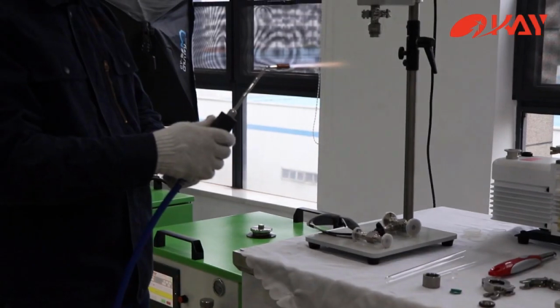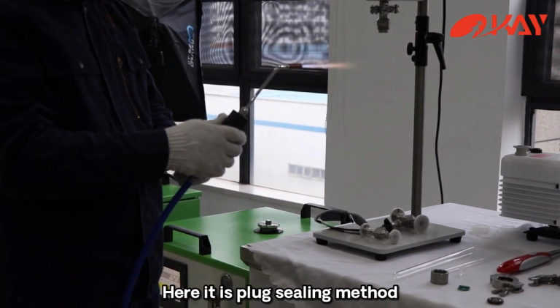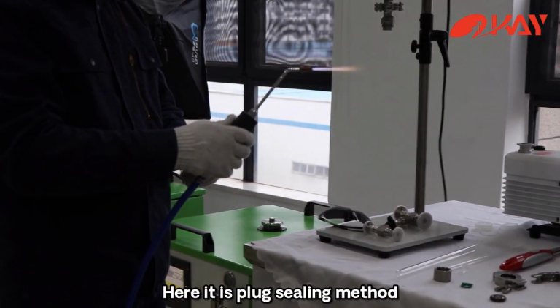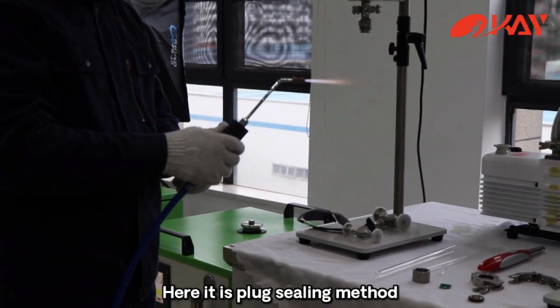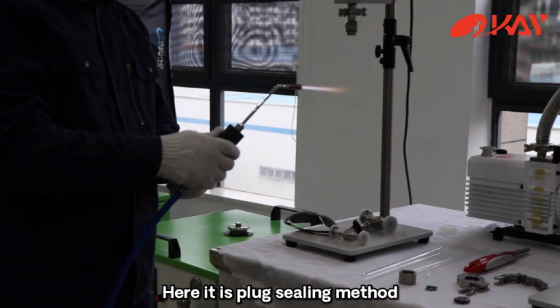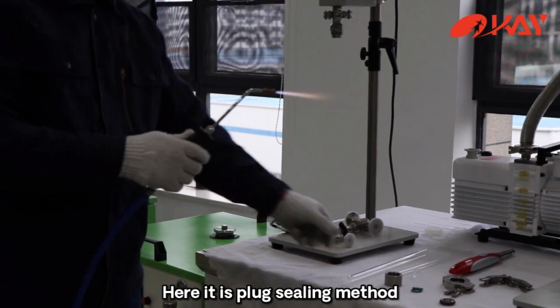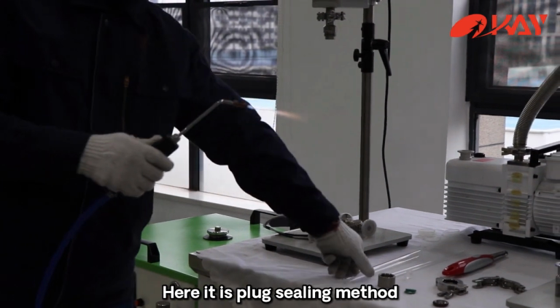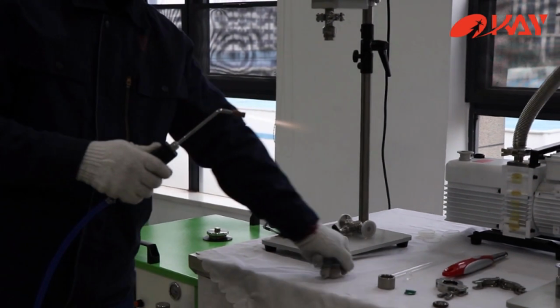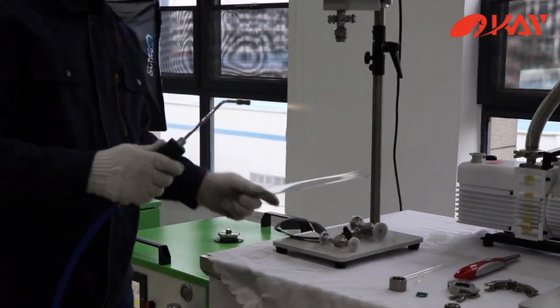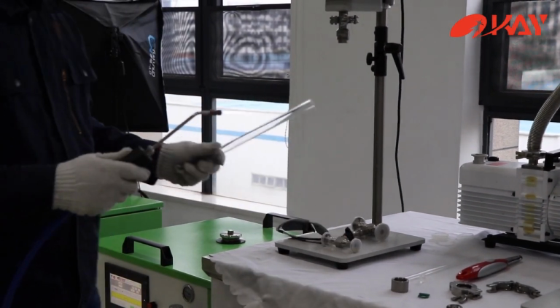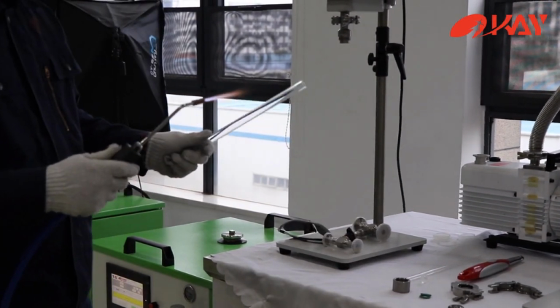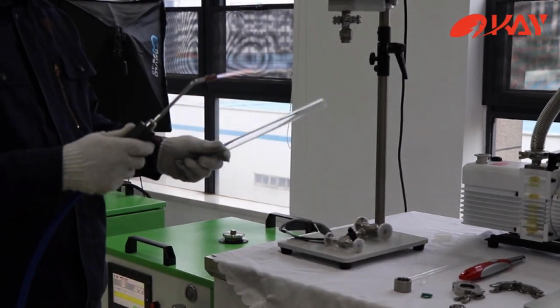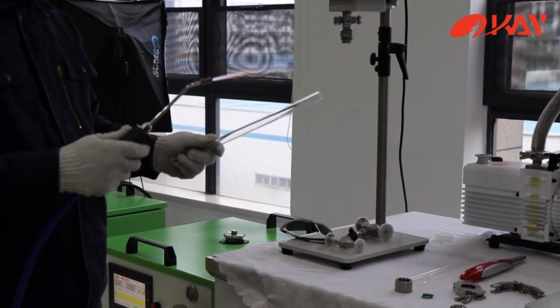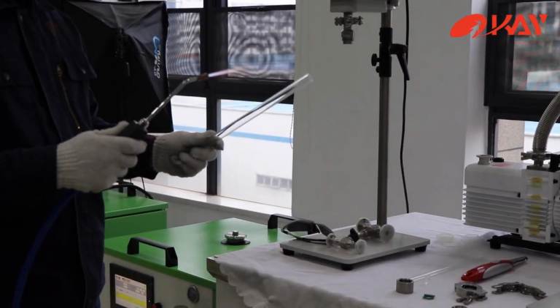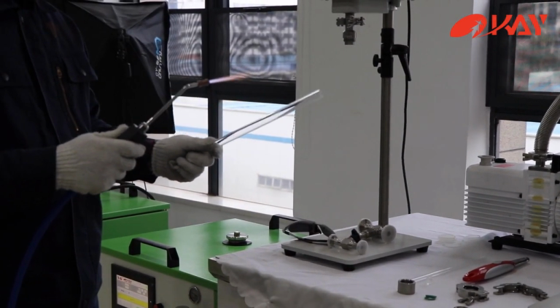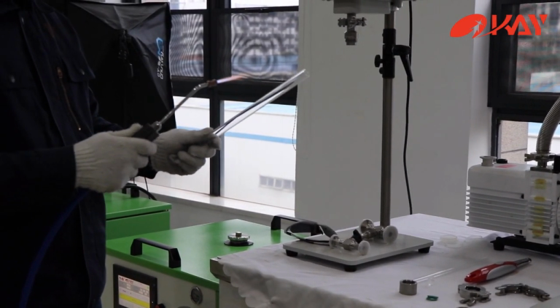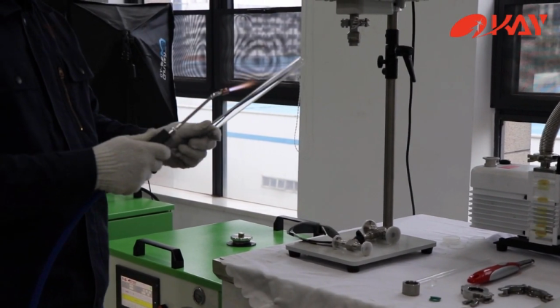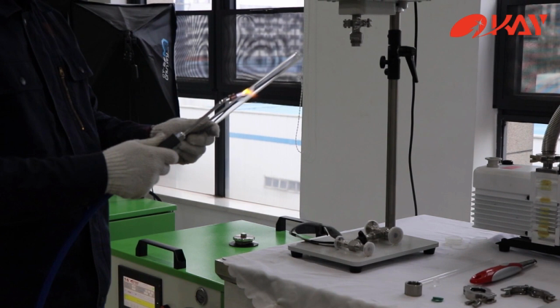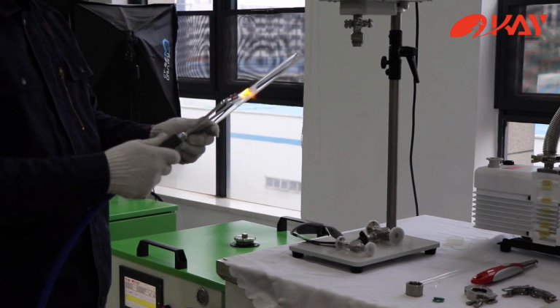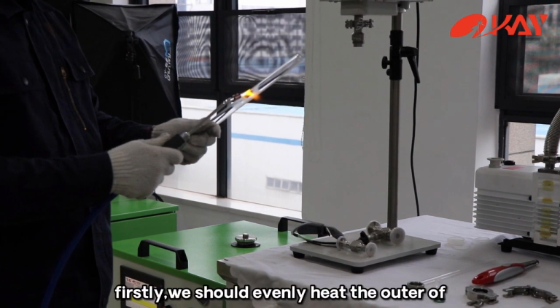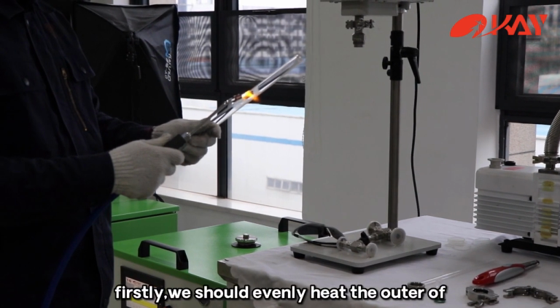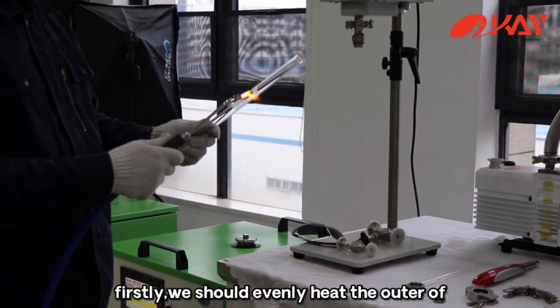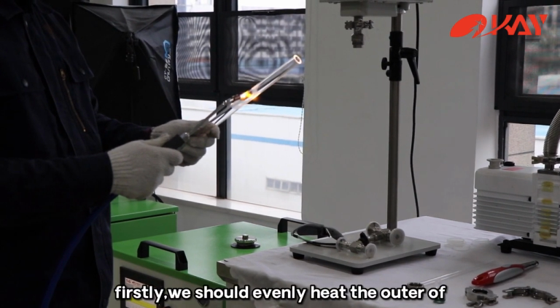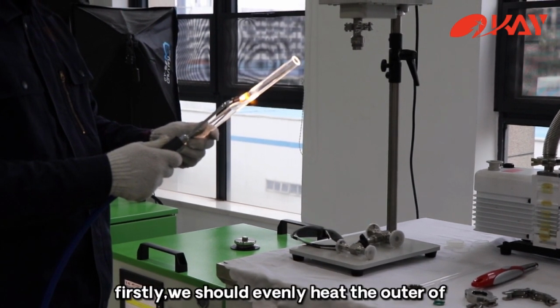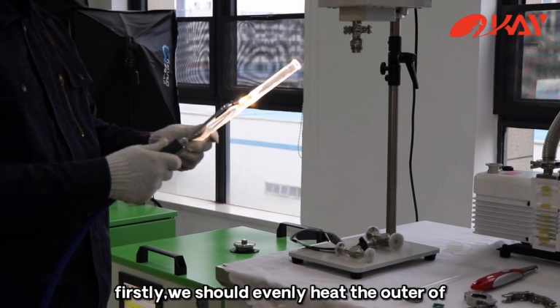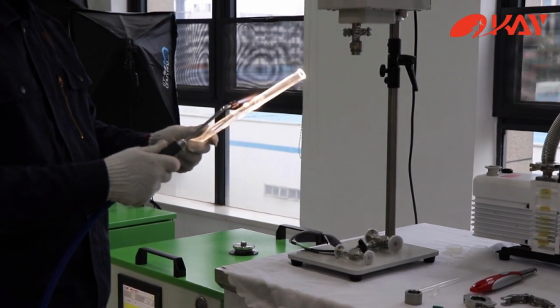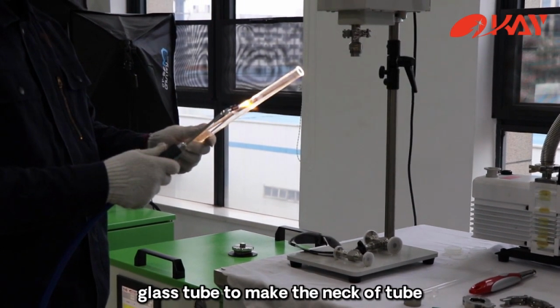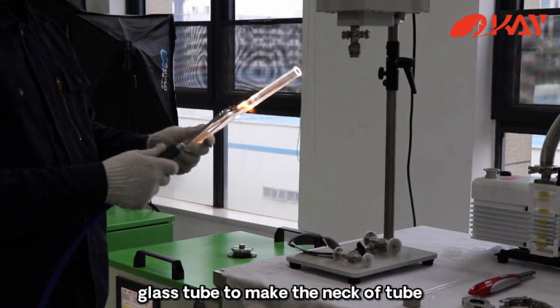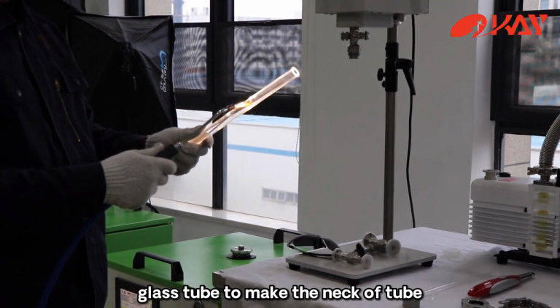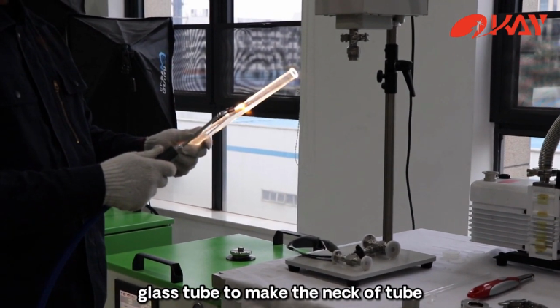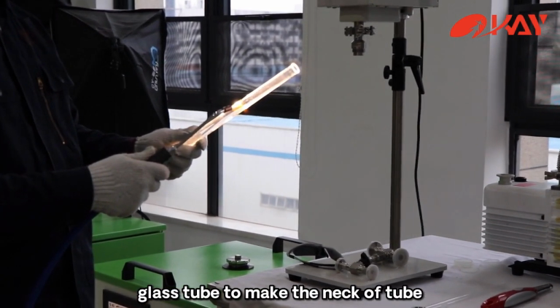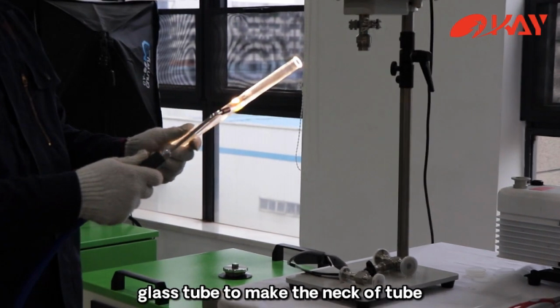Here is the plug sealing method. First, we should evenly heat the outer of the glass tube to make the neck of the tube.